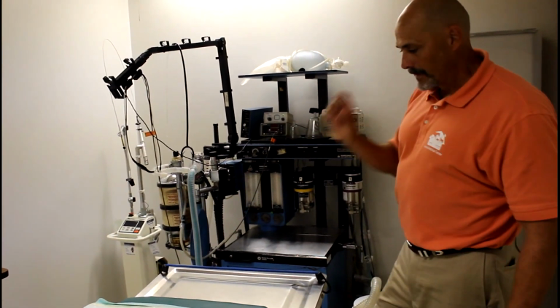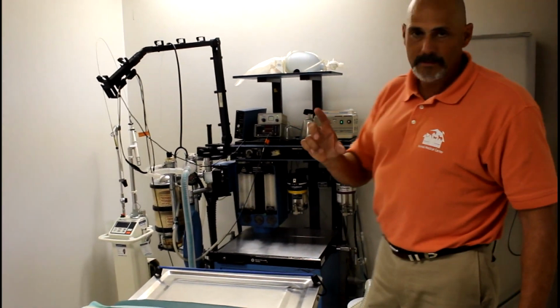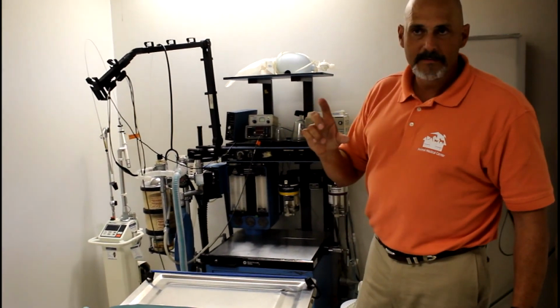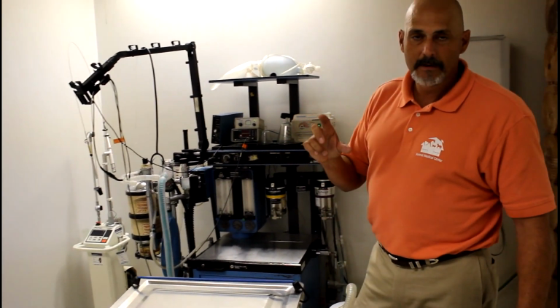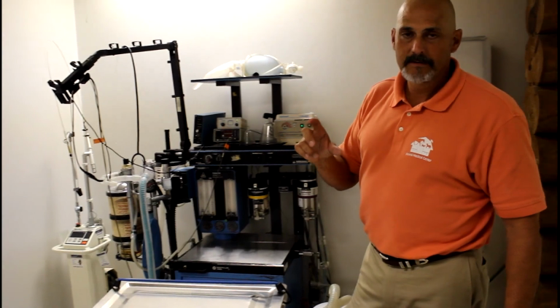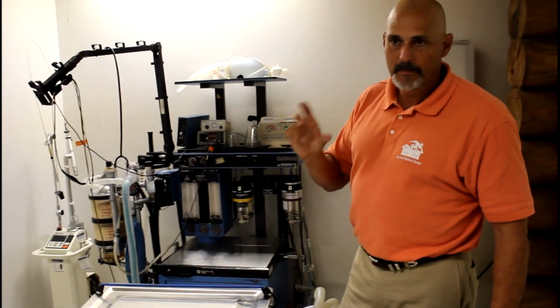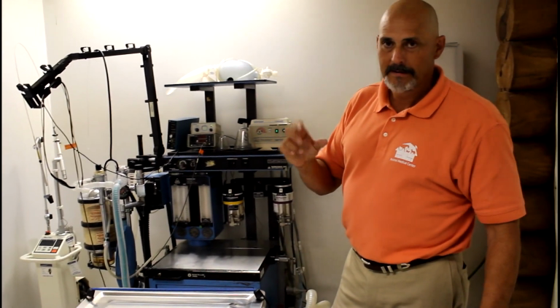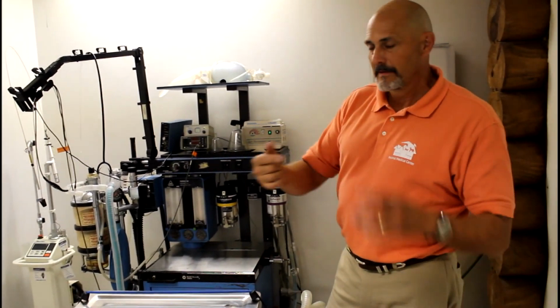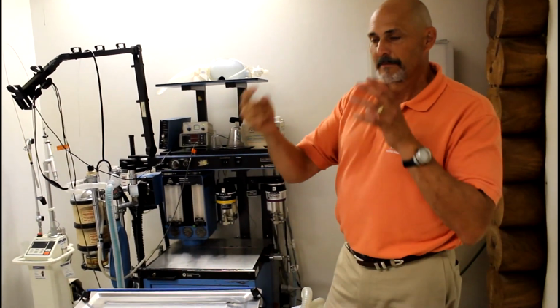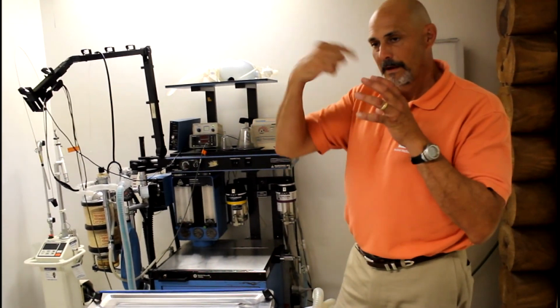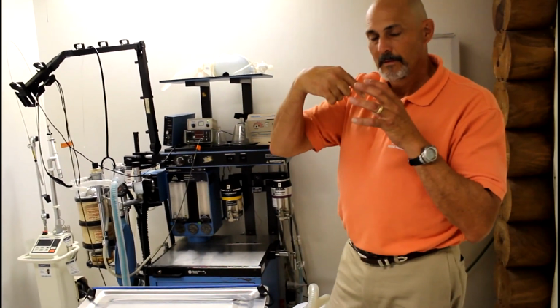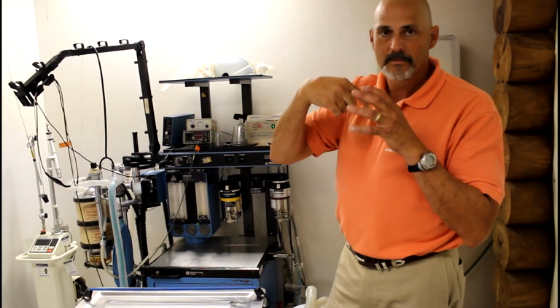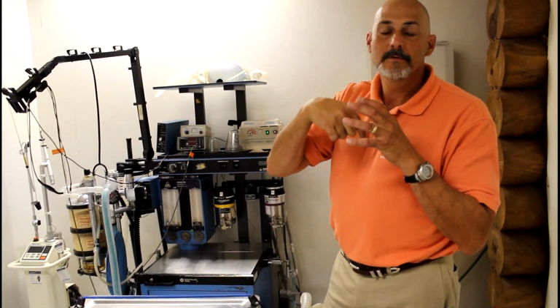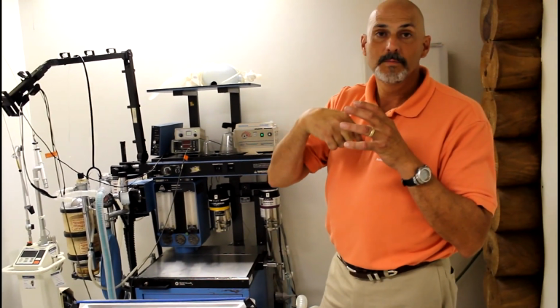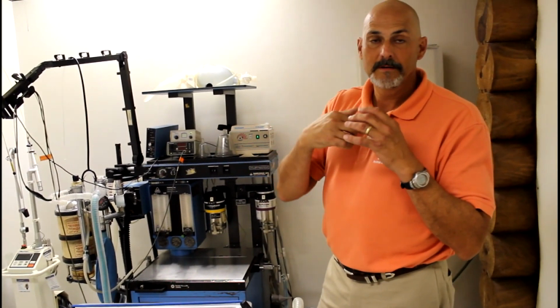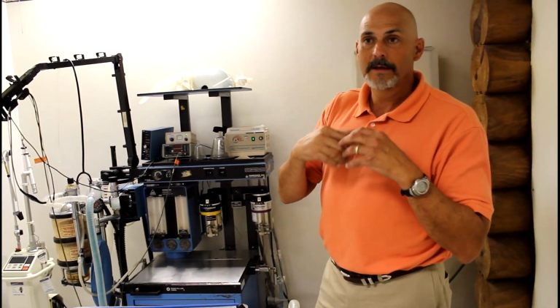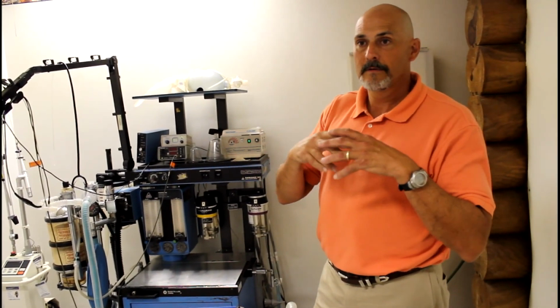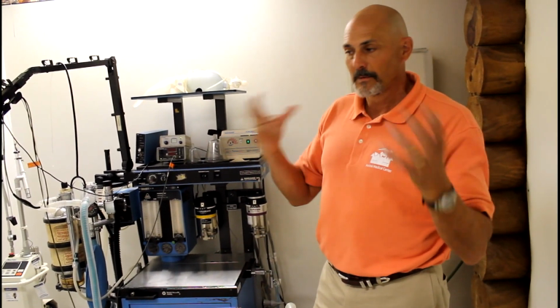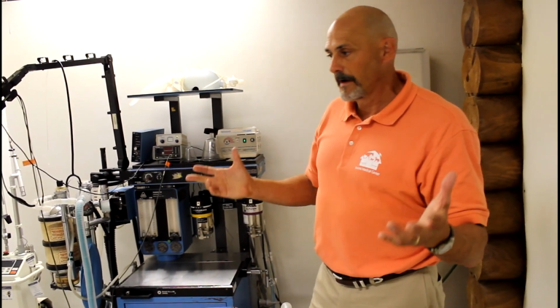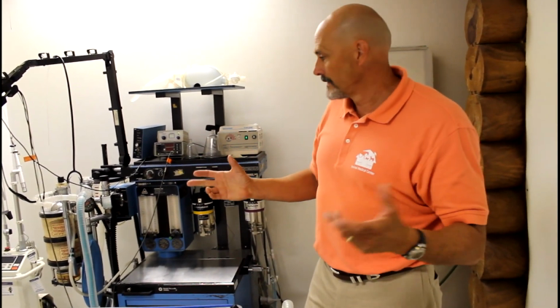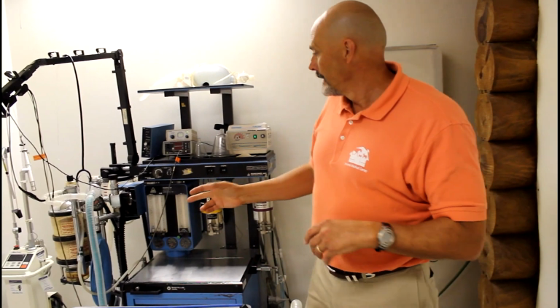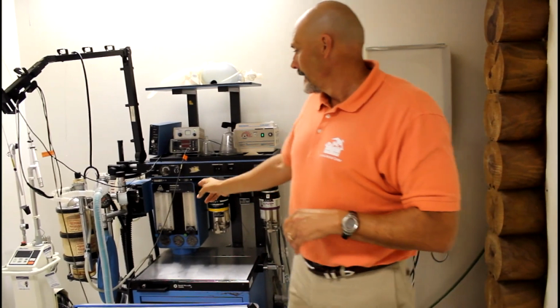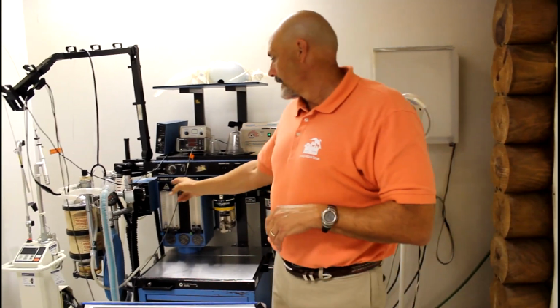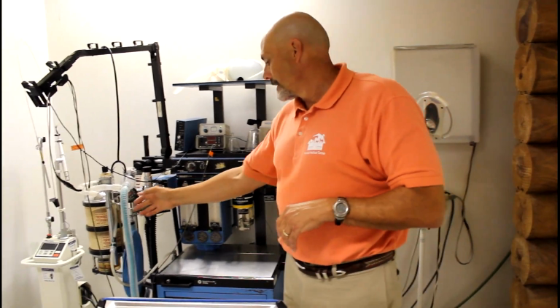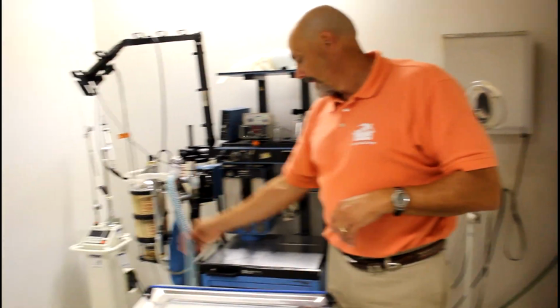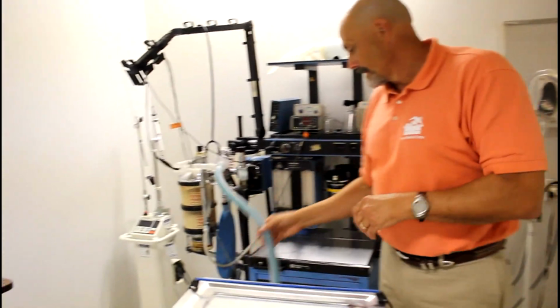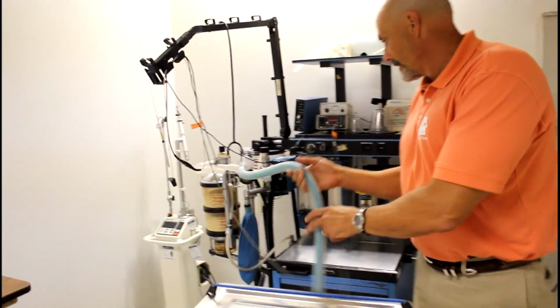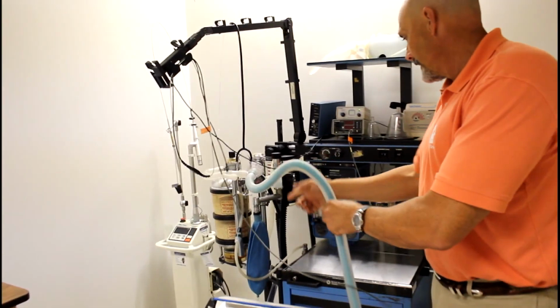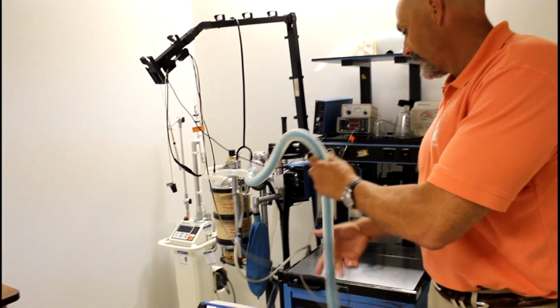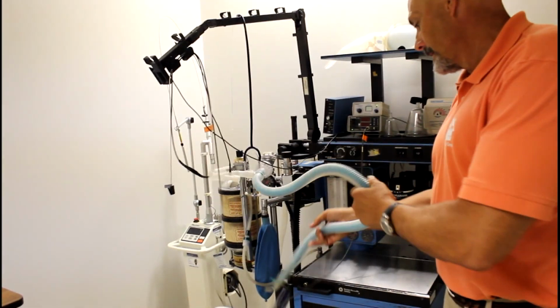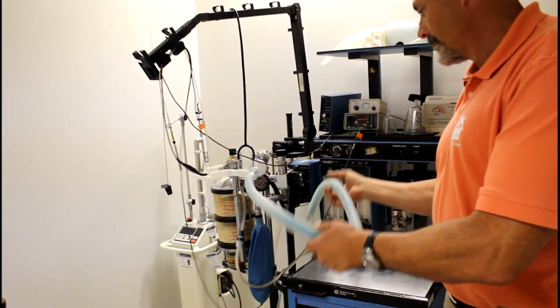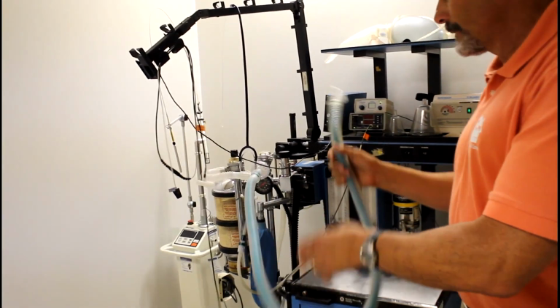Every animal that comes in here is intubated. That means they will have a tracheal tube placed into the trachea so they can receive oxygen, and that is delivered by this machine through this tube.